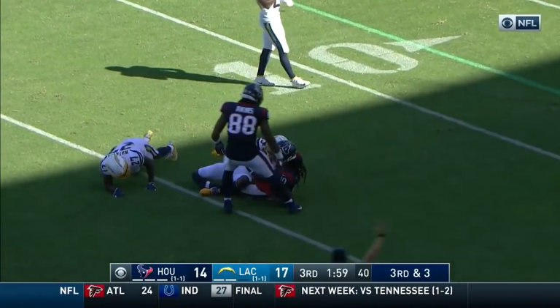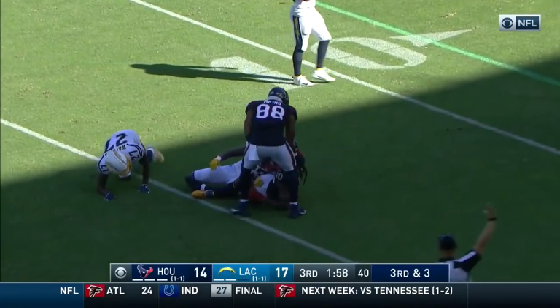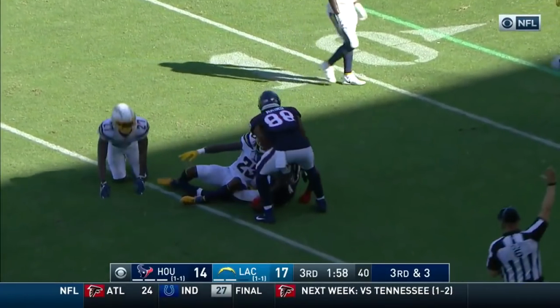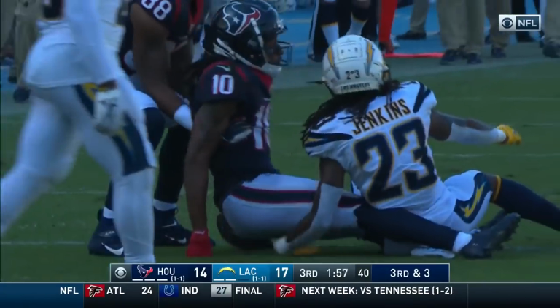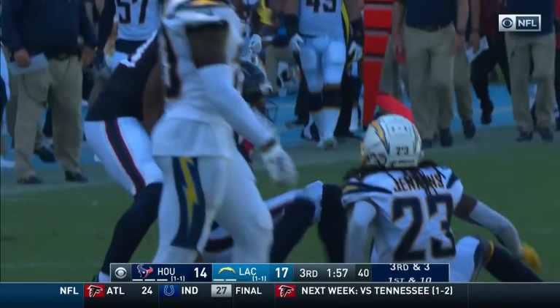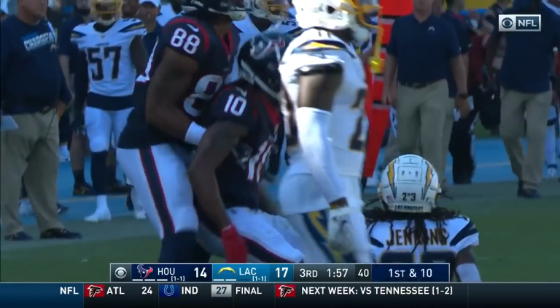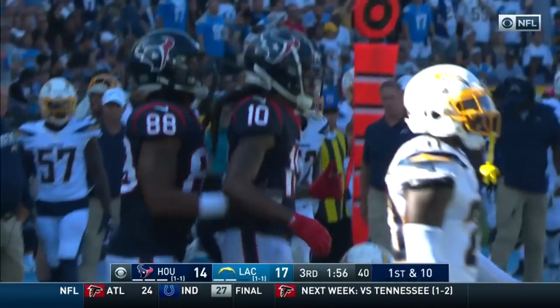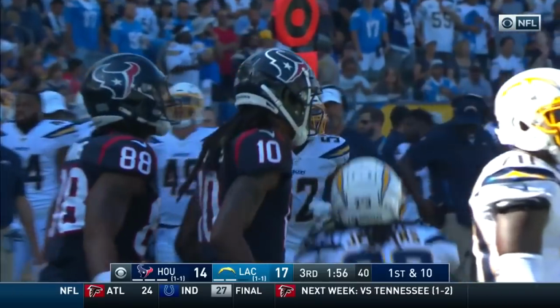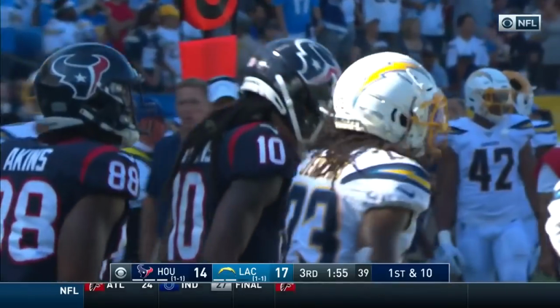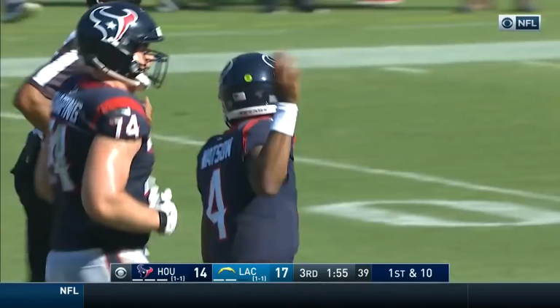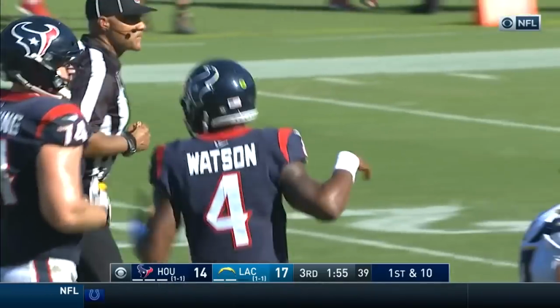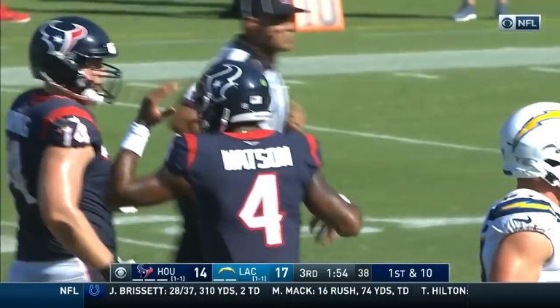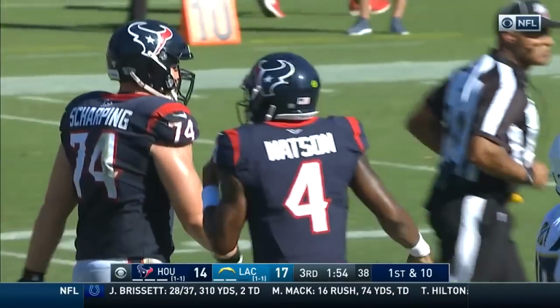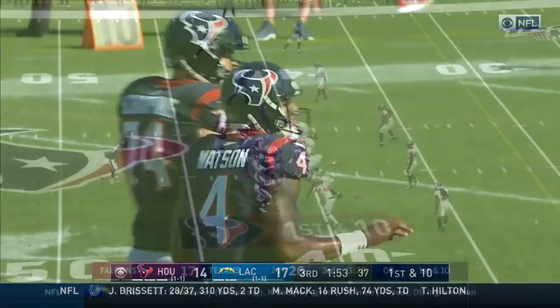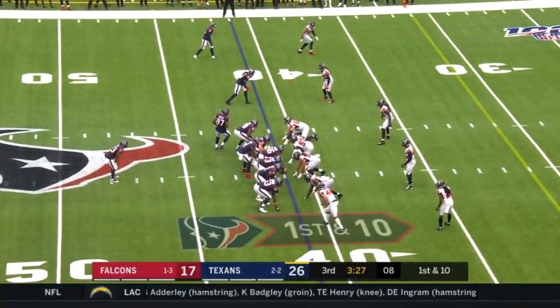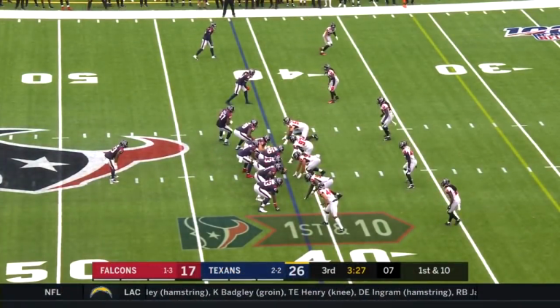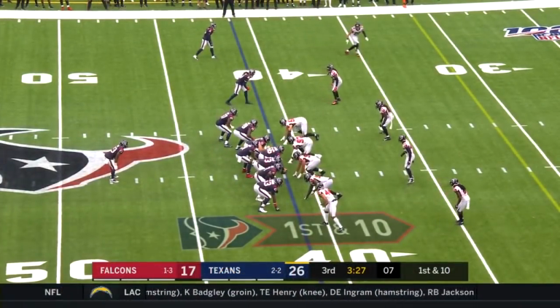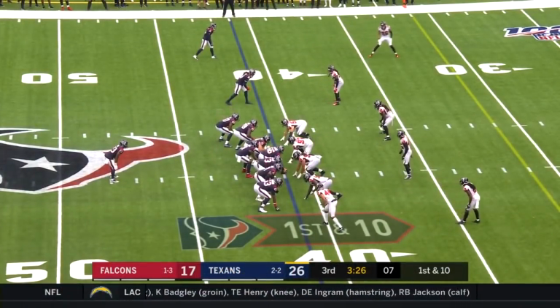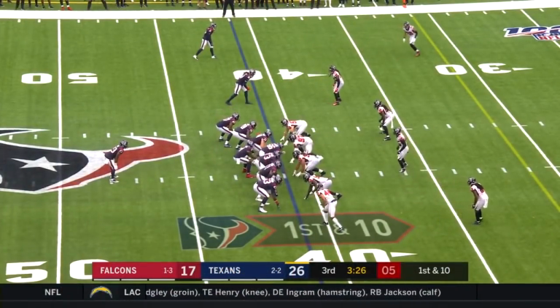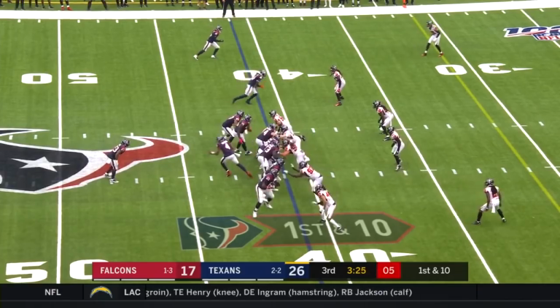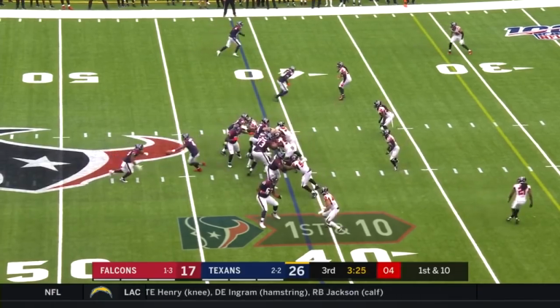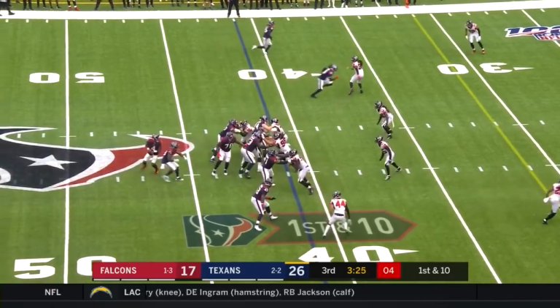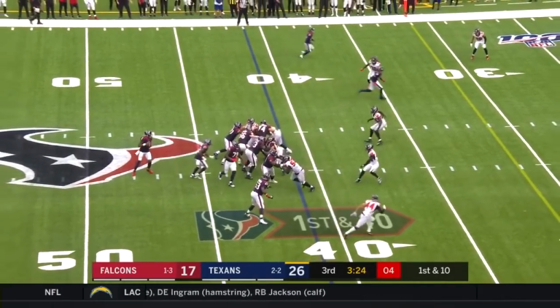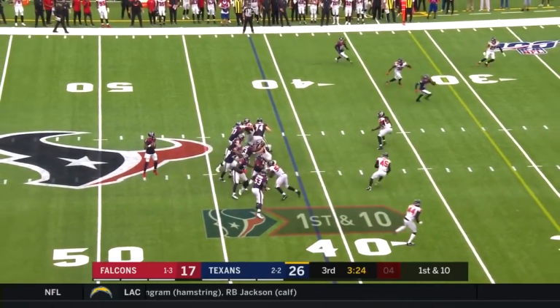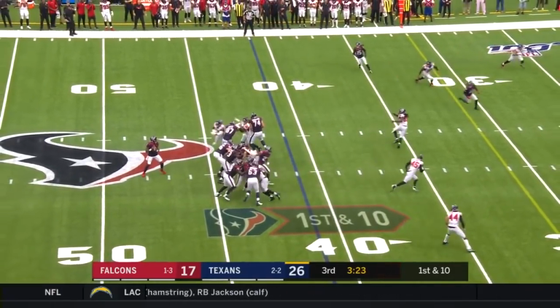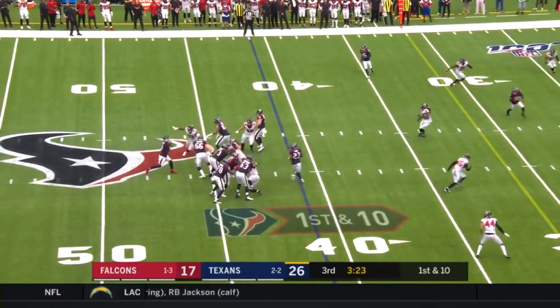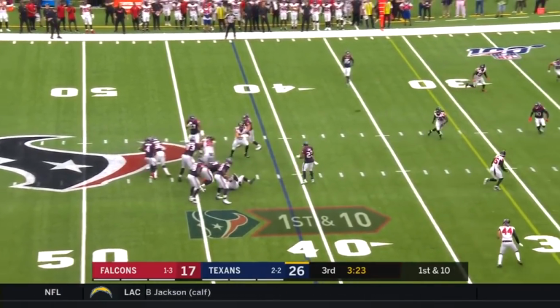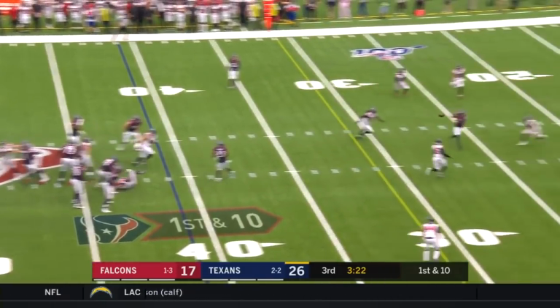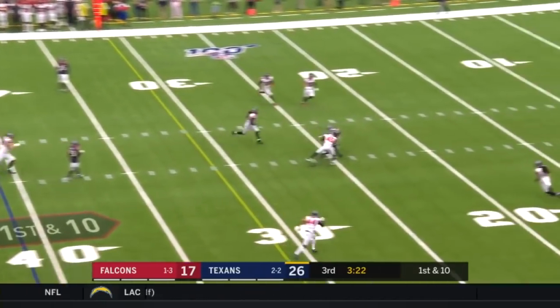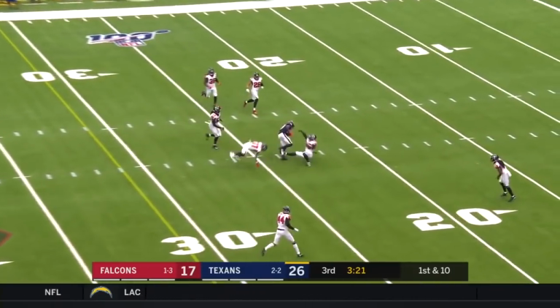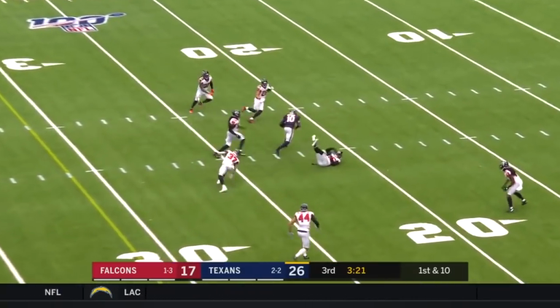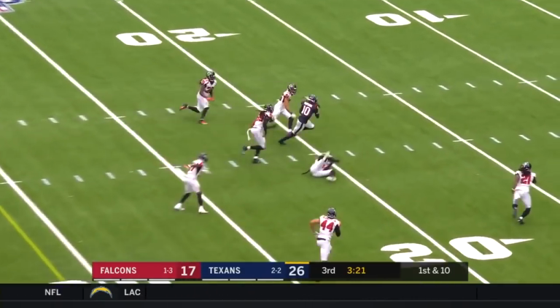Hopkins down to the 15 yard line, finally tackled by Reshad Jones. Off the fake to hide, Watson over the middle — it's Hopkins.